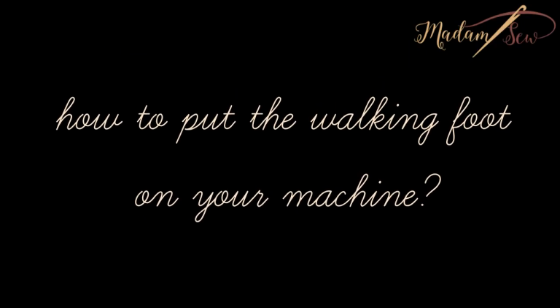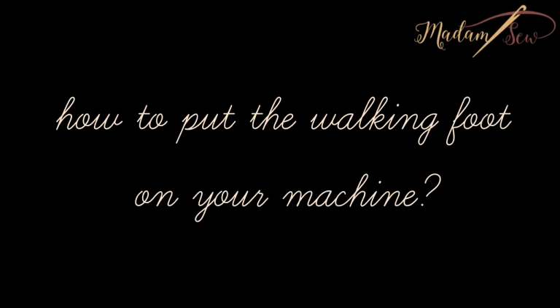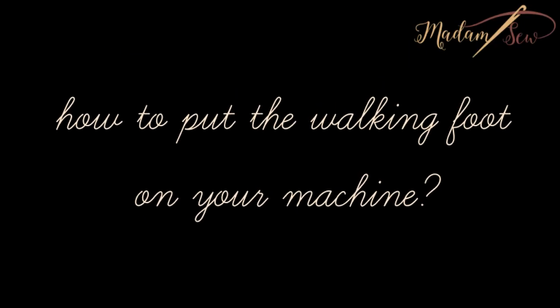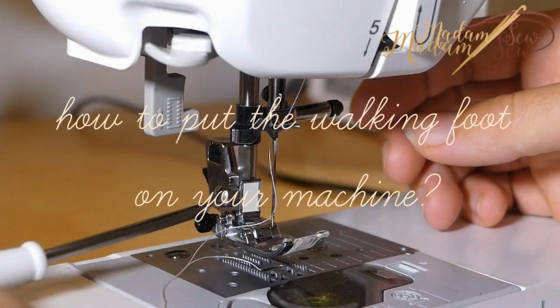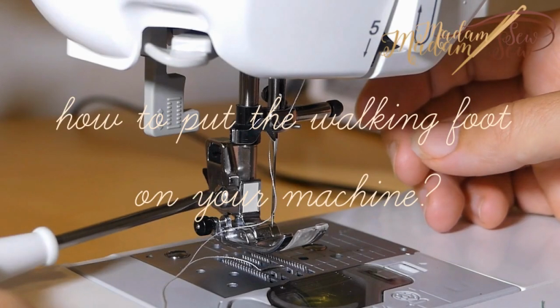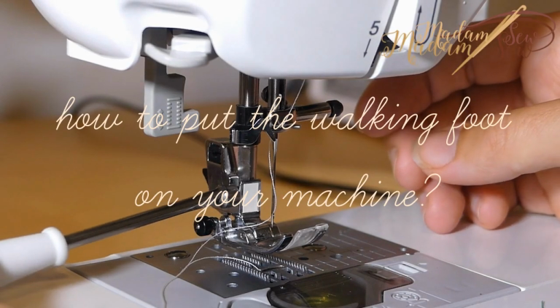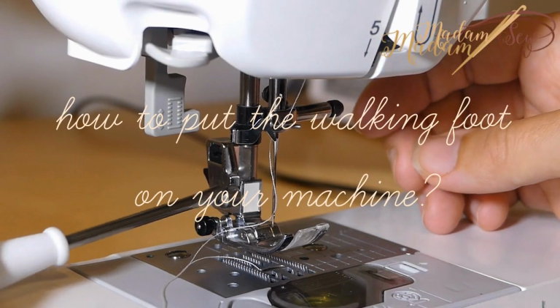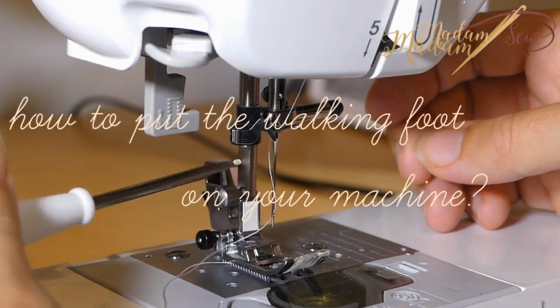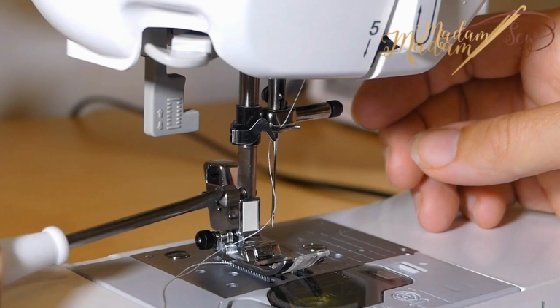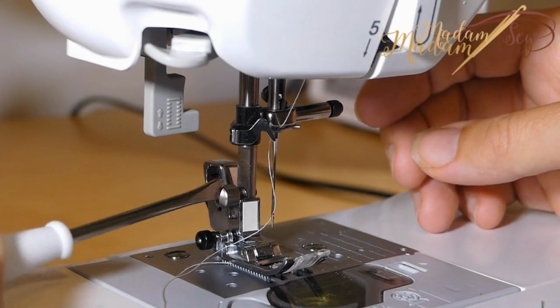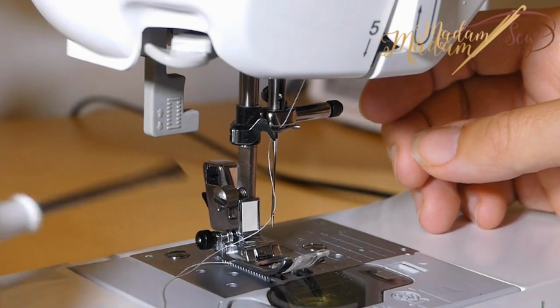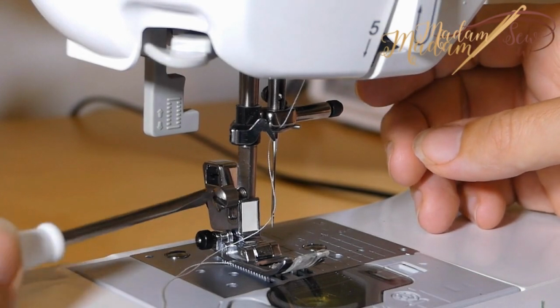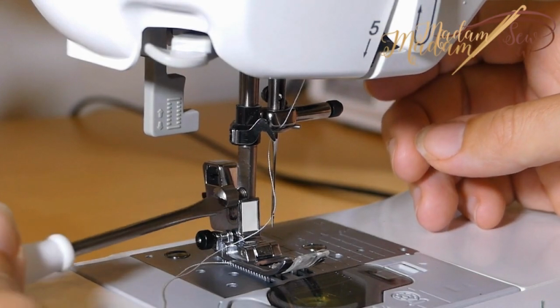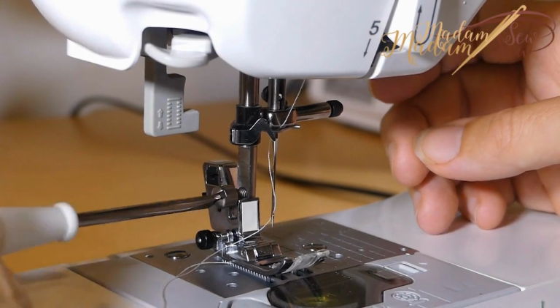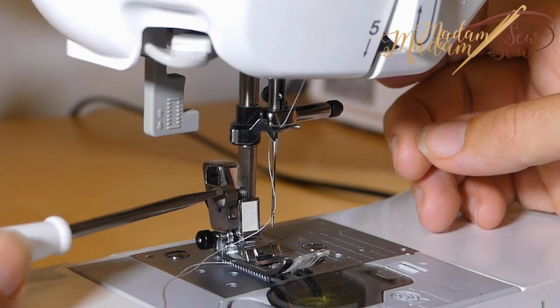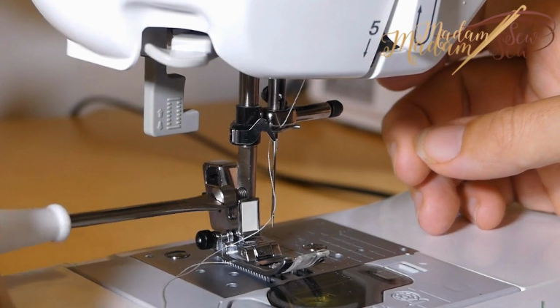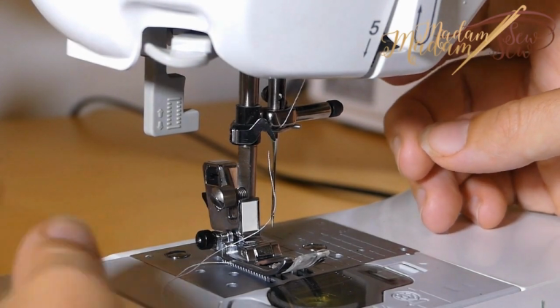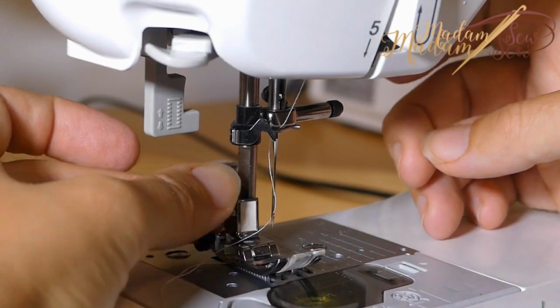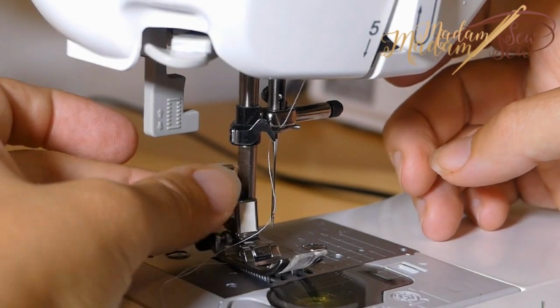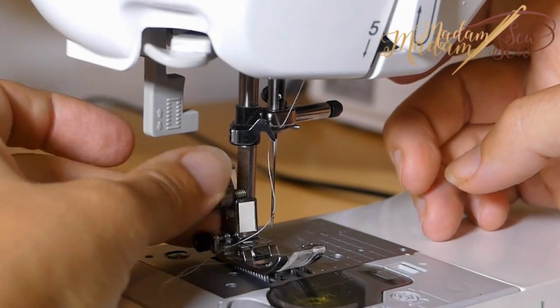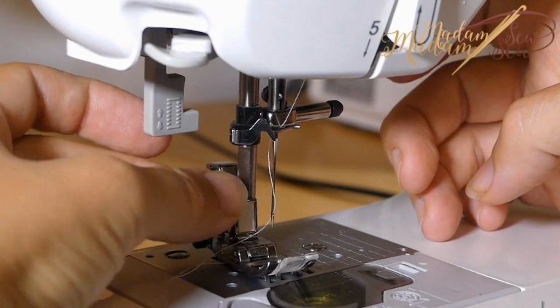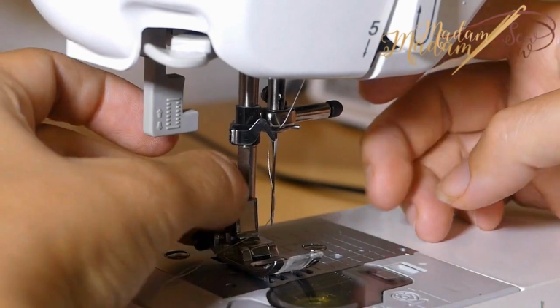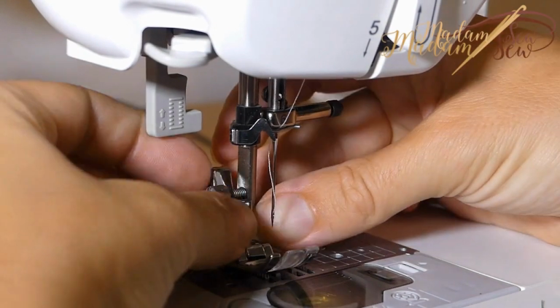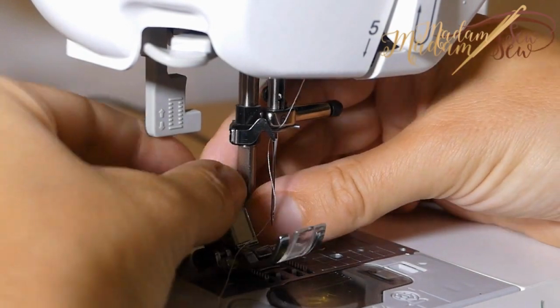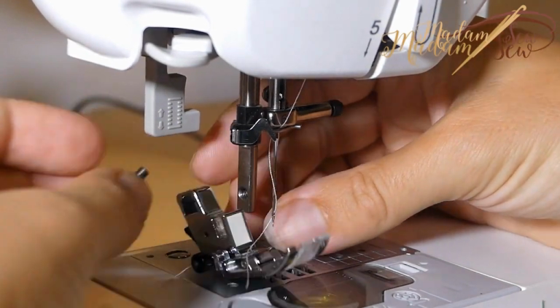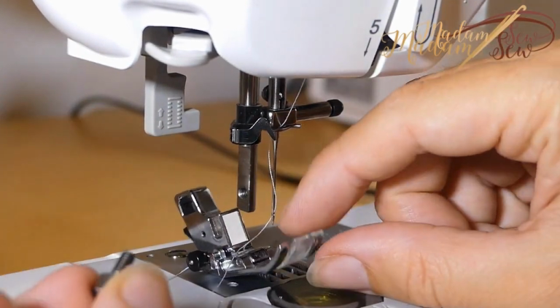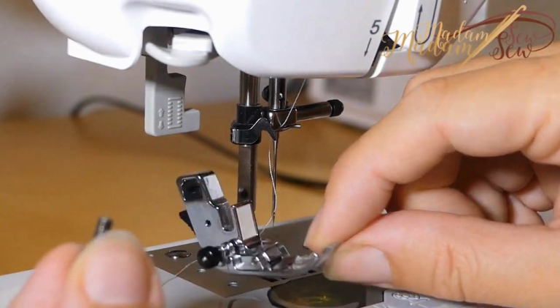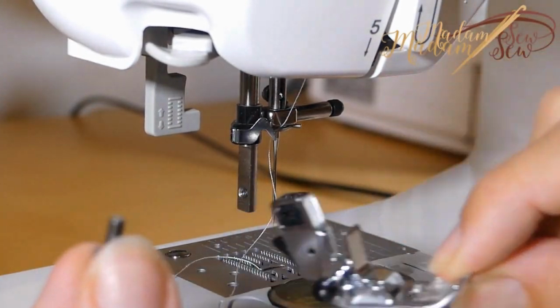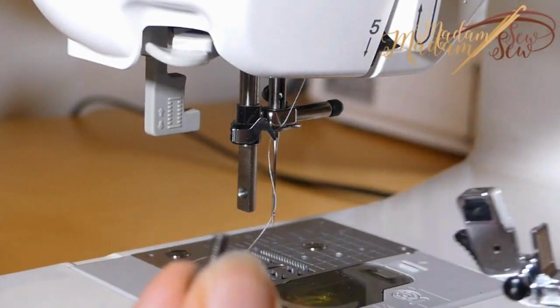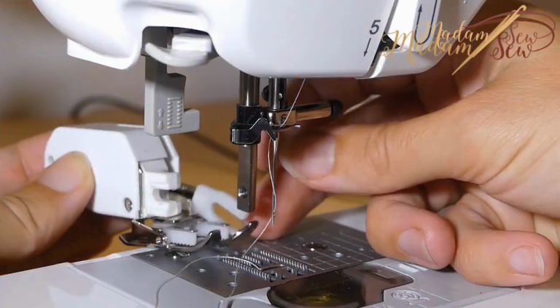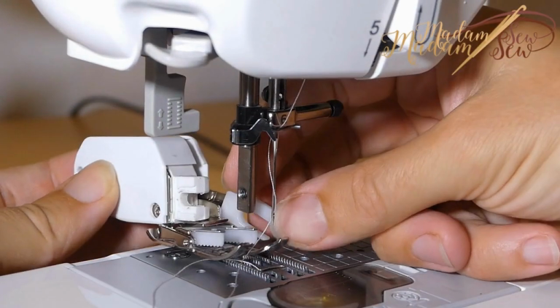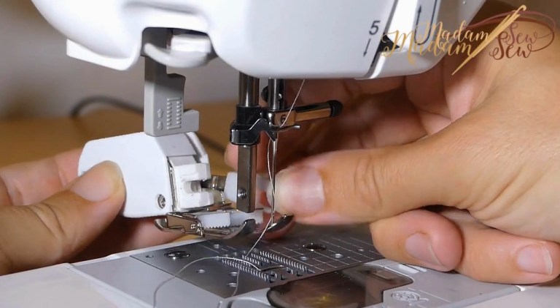To screw the walking foot on your machine, you first remove the presser foot and presser foot holder from the presser foot bar. You will need a screwdriver for this unless you have a bandana.